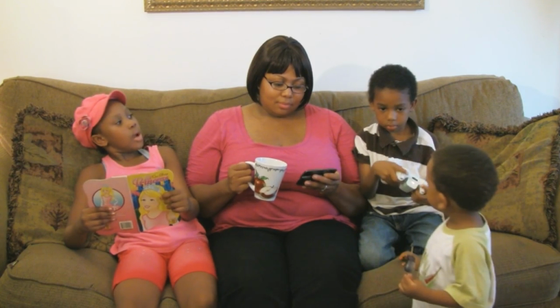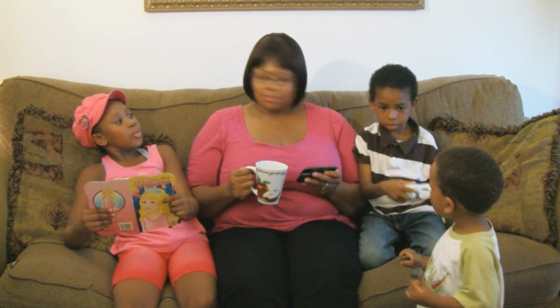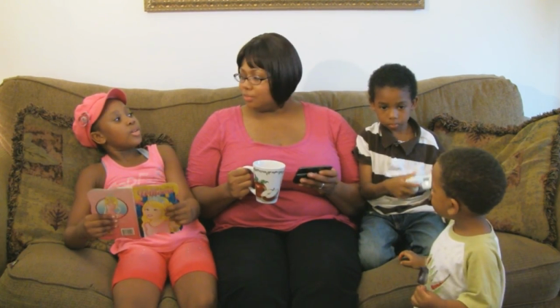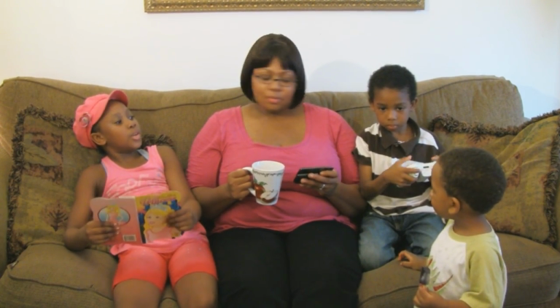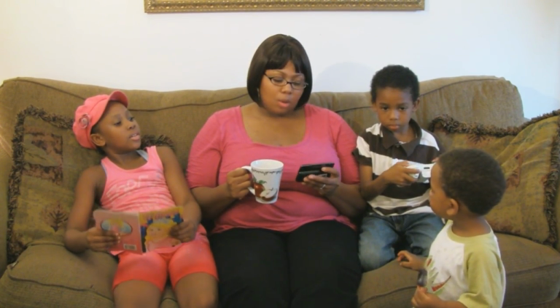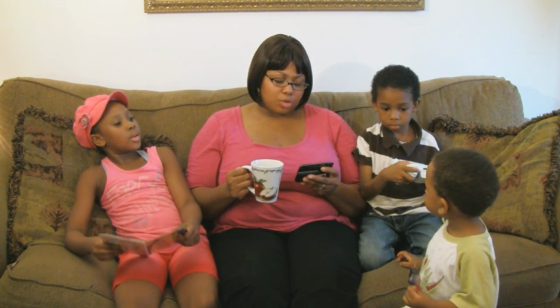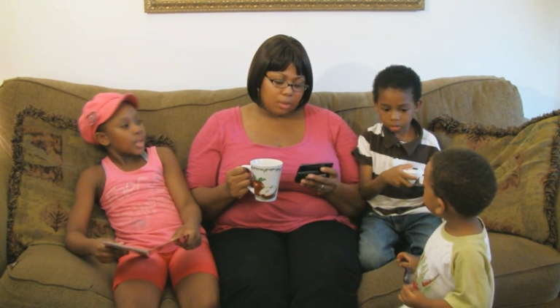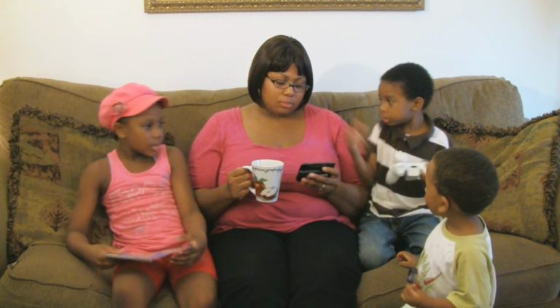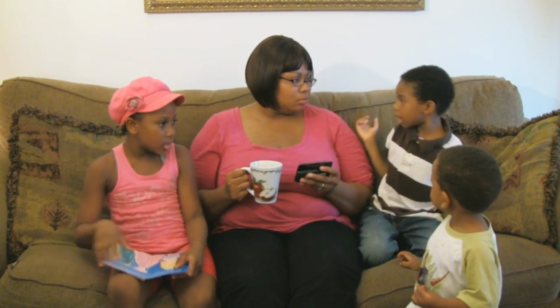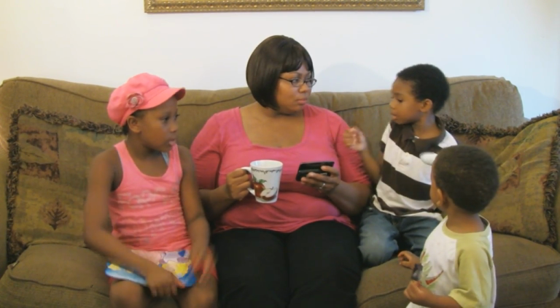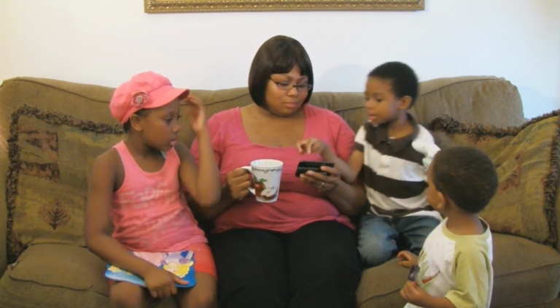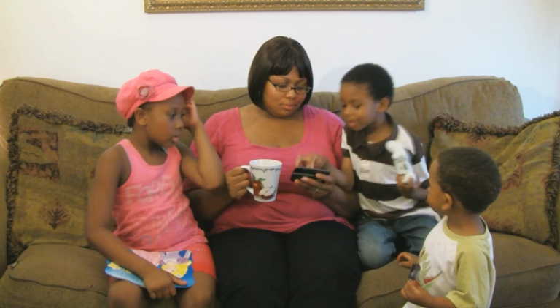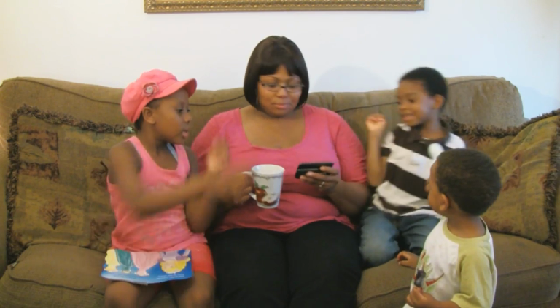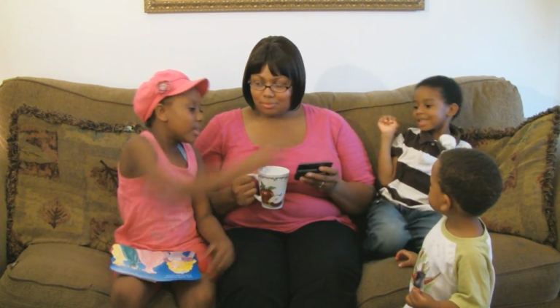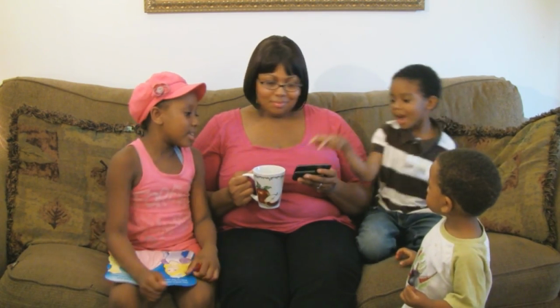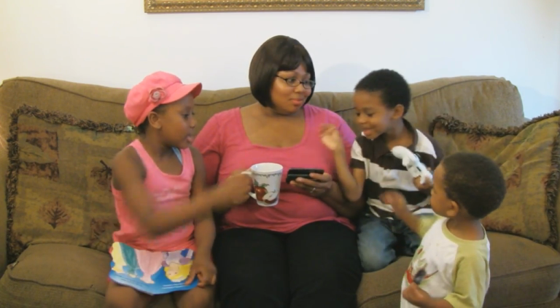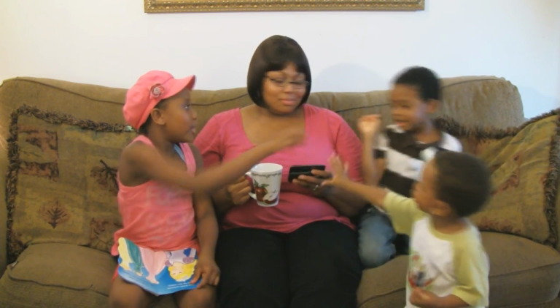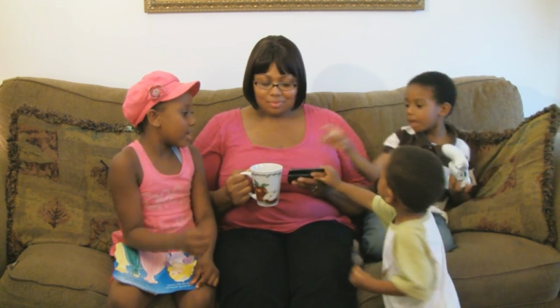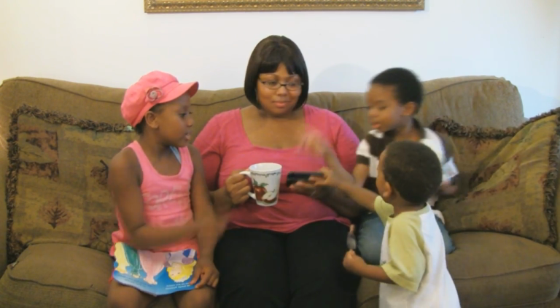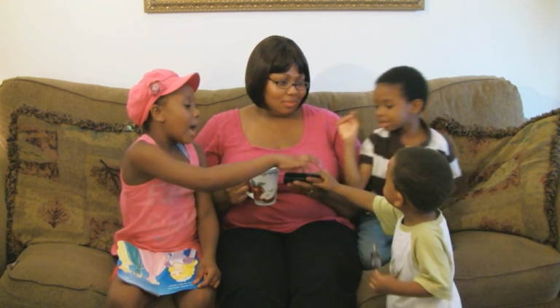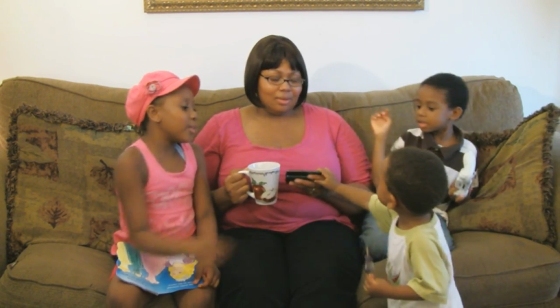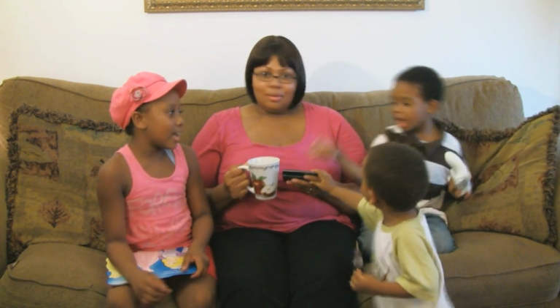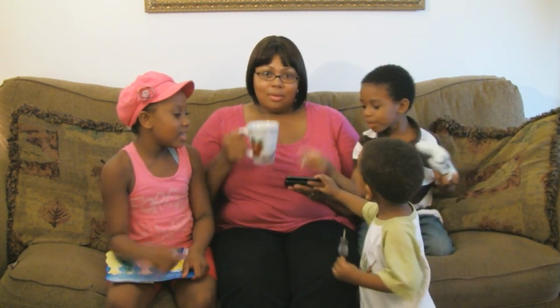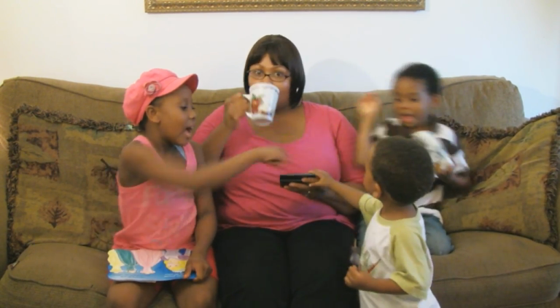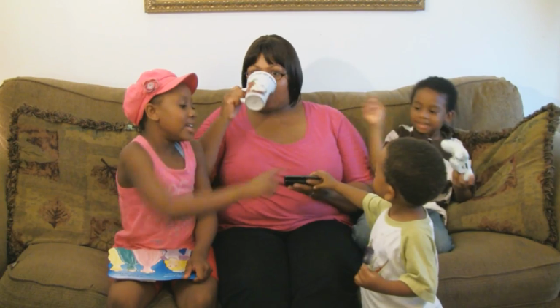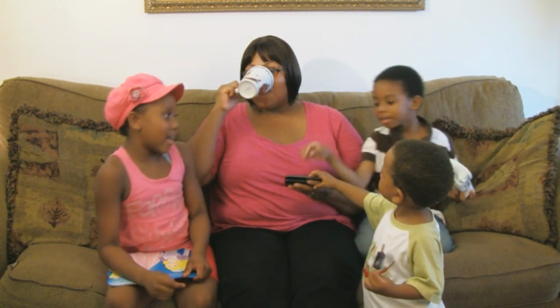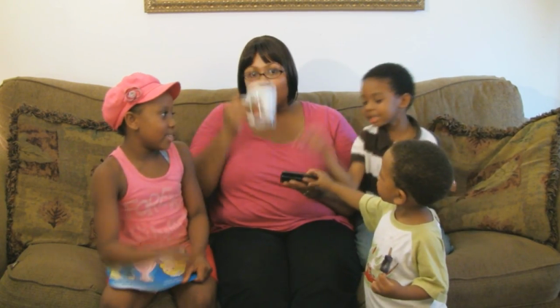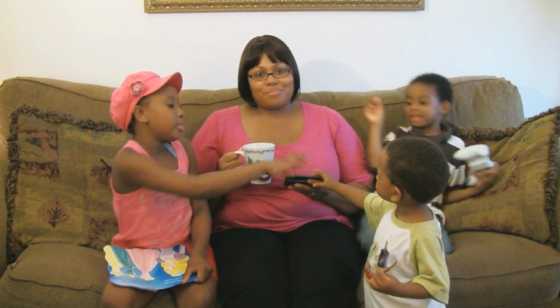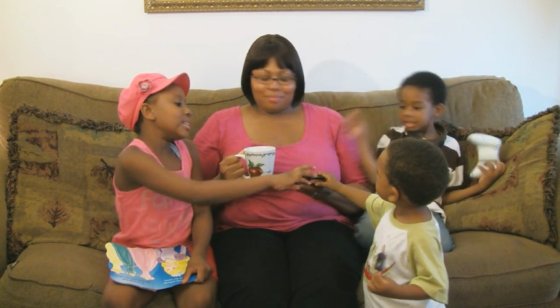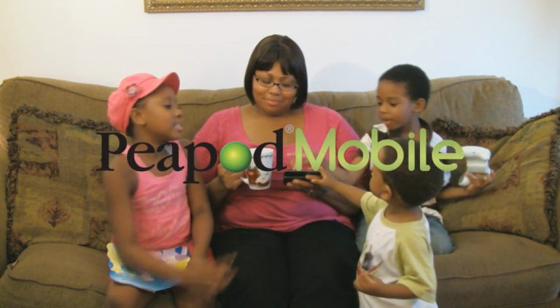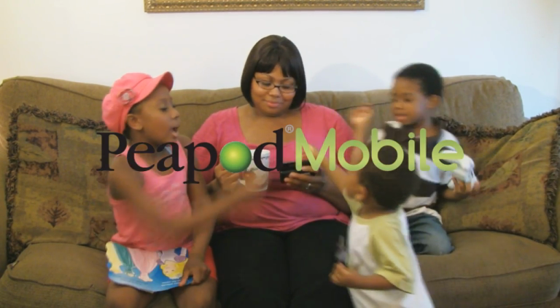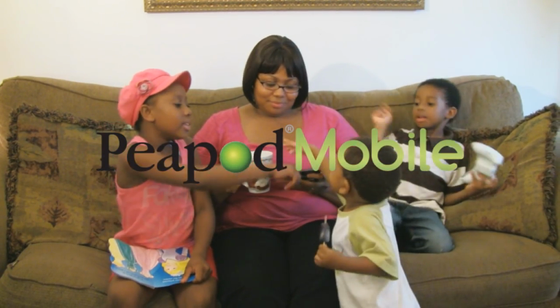Mommy, what are you doing? I want grocery shopping. Grocery shopping? I want this. I want that. I really want this. I really want that. I super want that. I need that. Please.